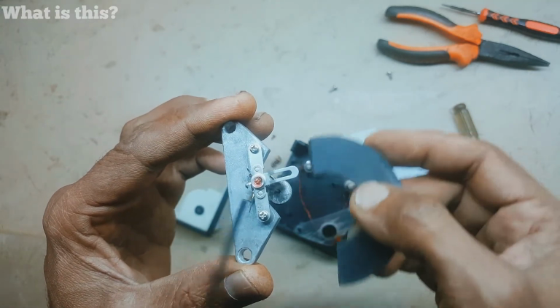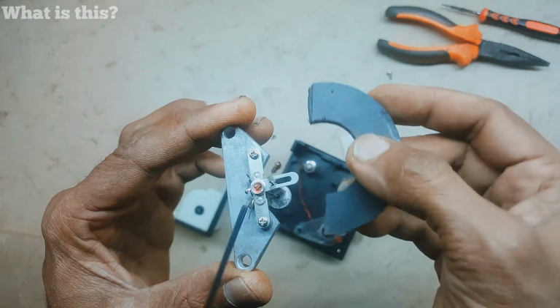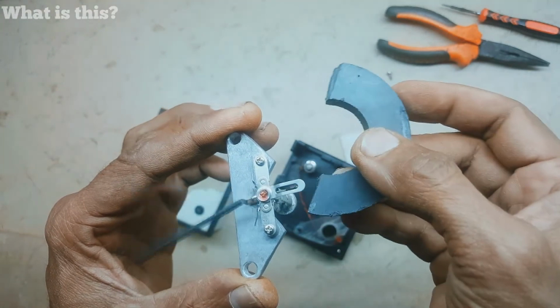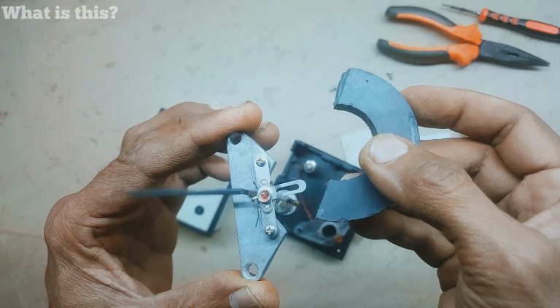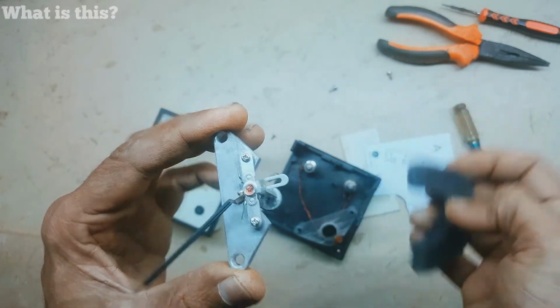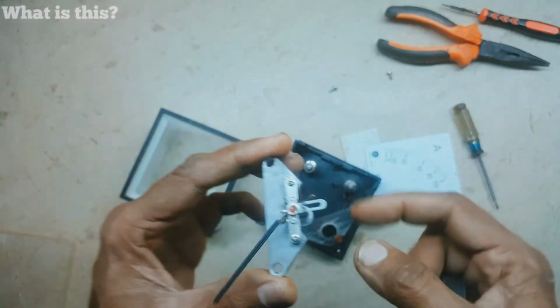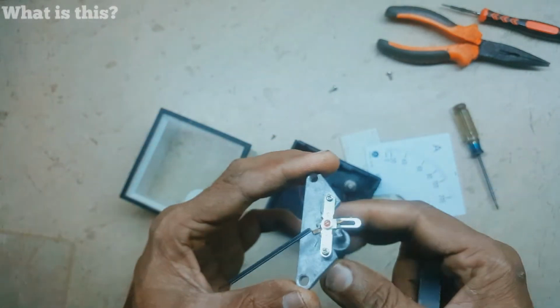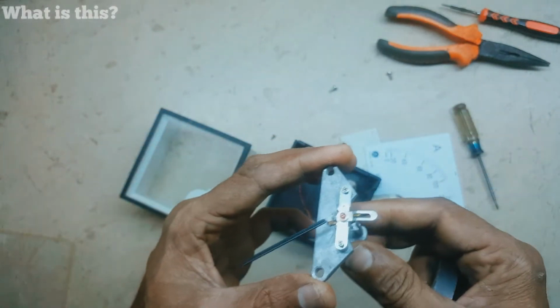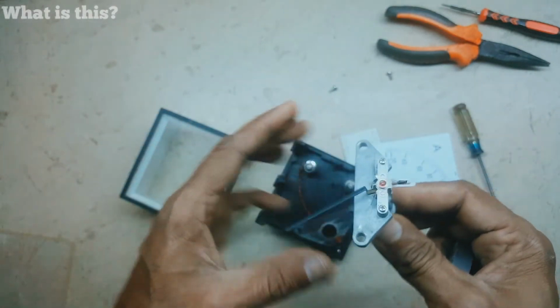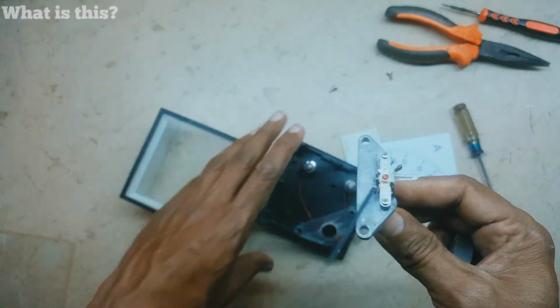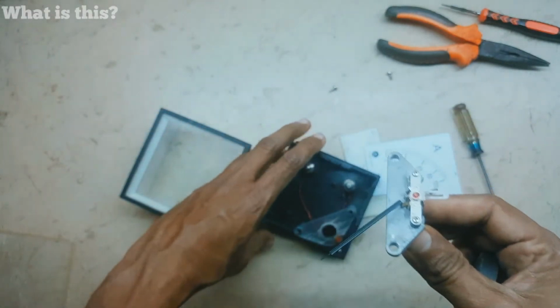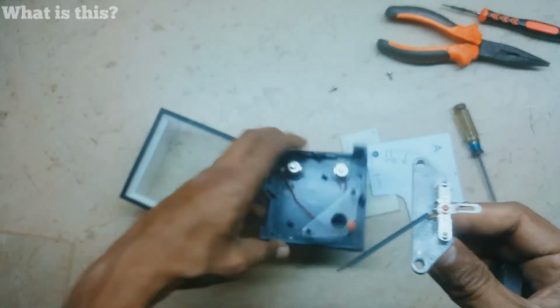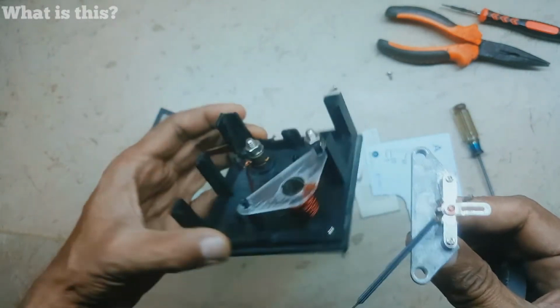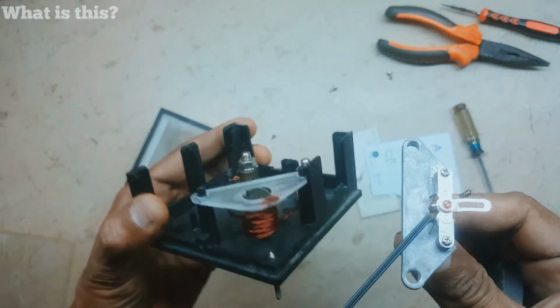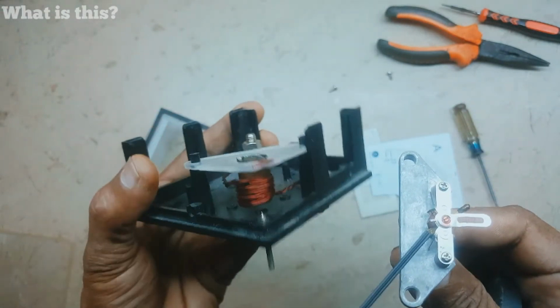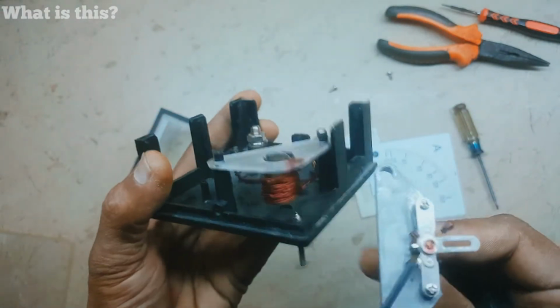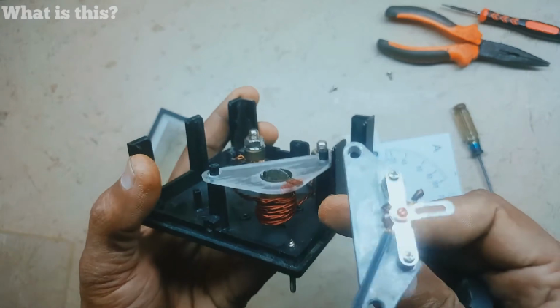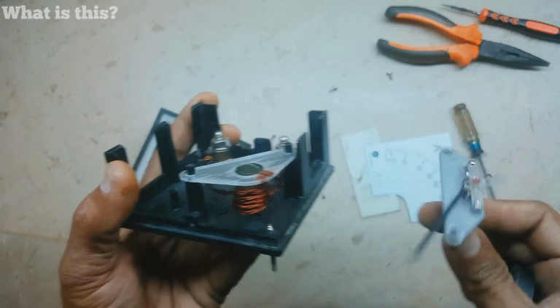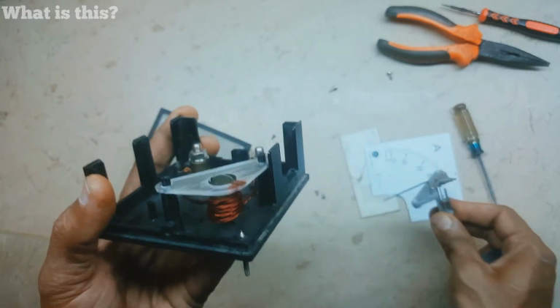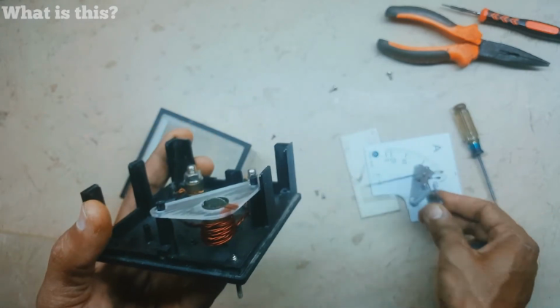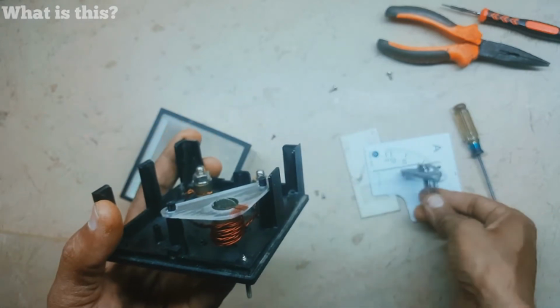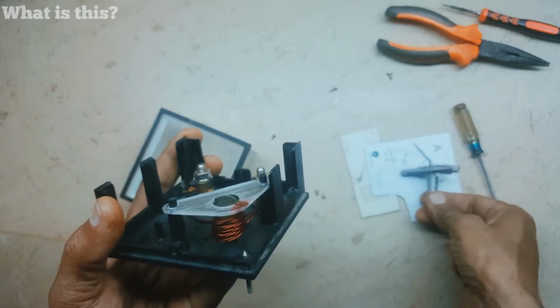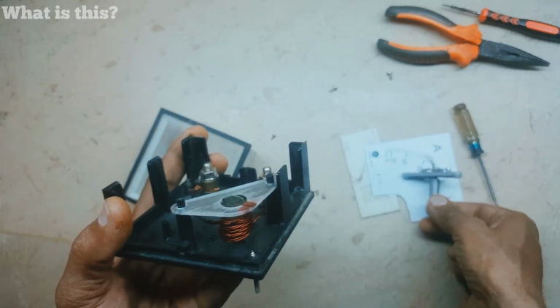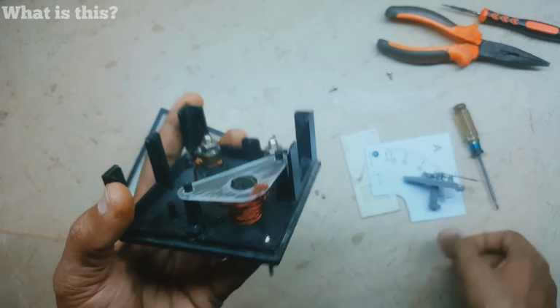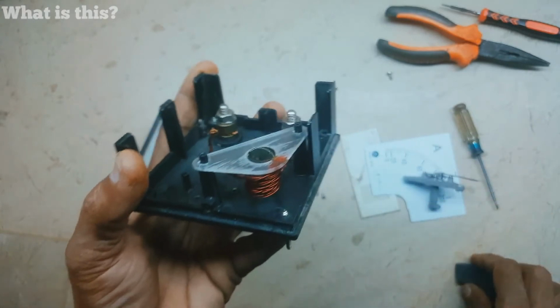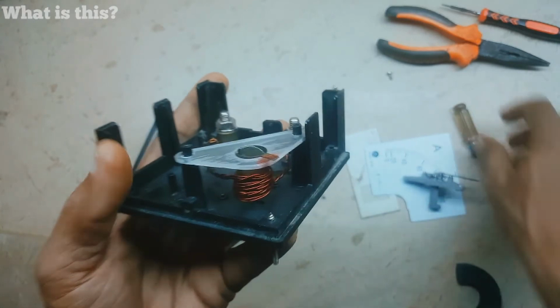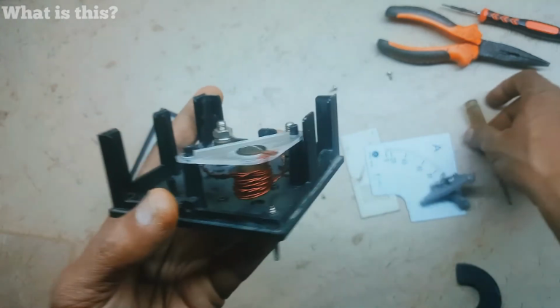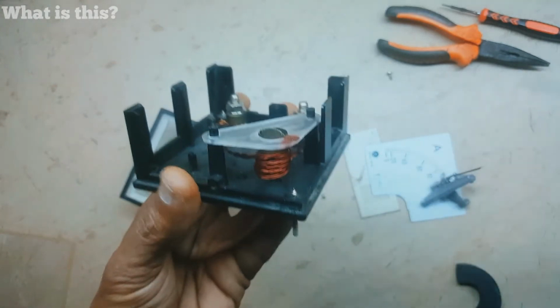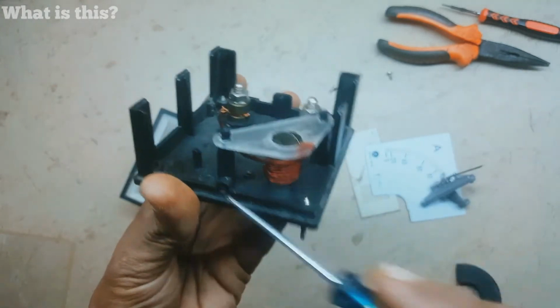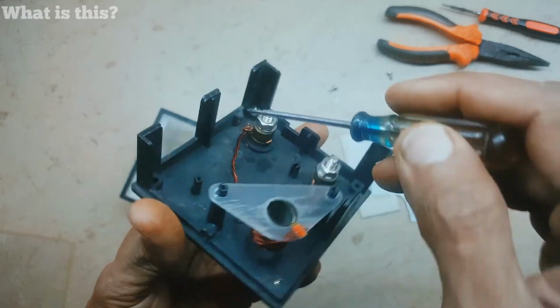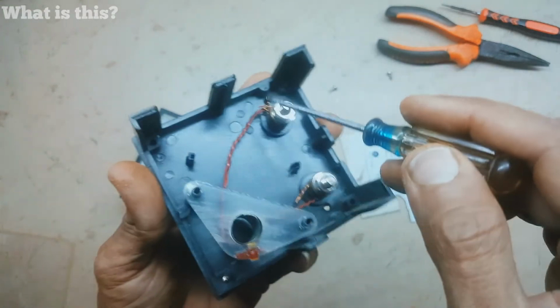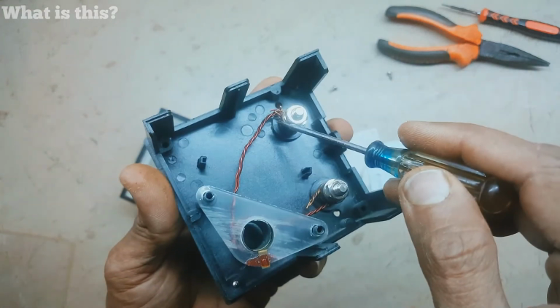Even the minor field of the magnet will move the needle. This is the secret of this ammeter.